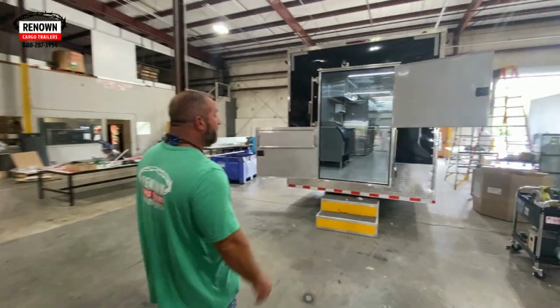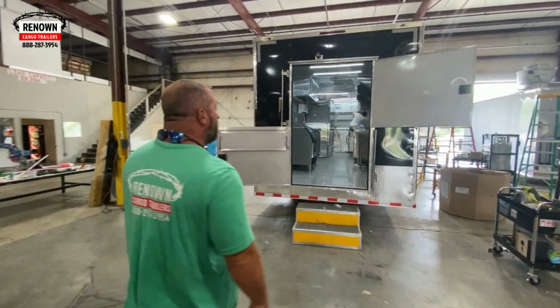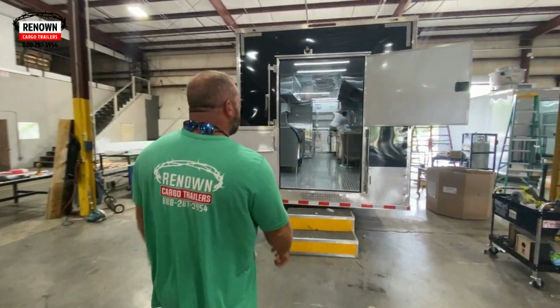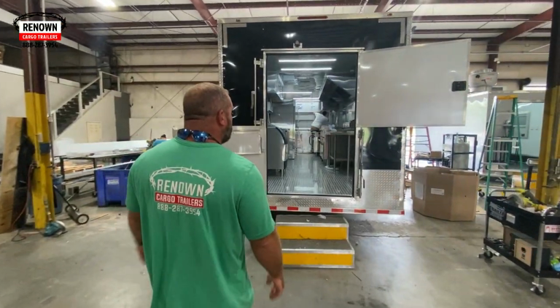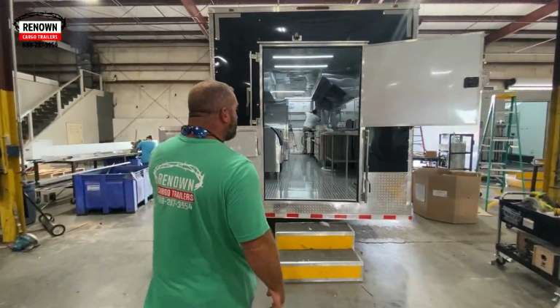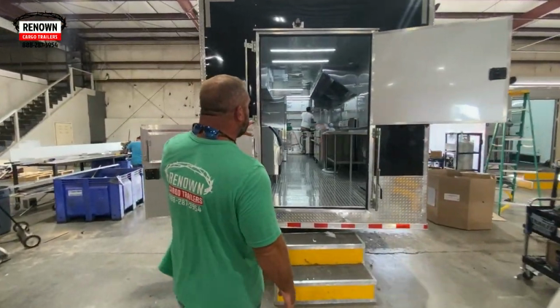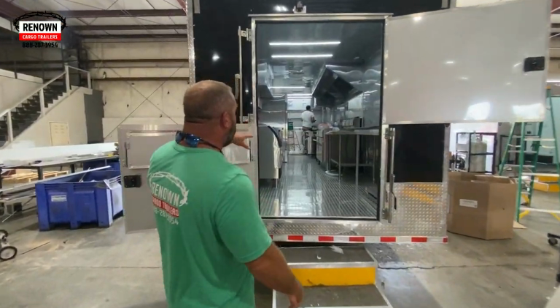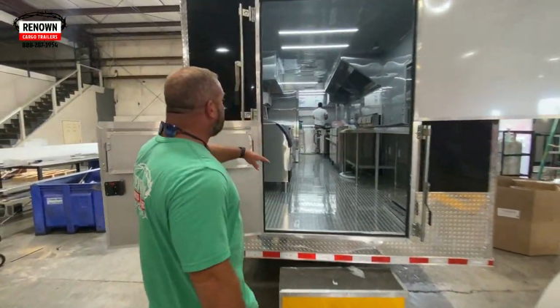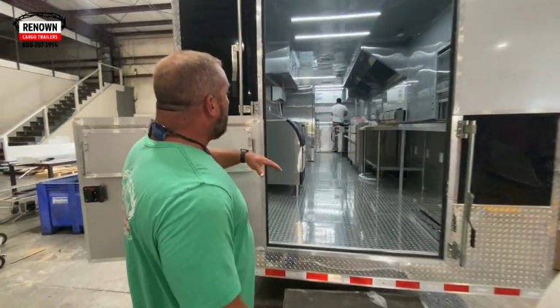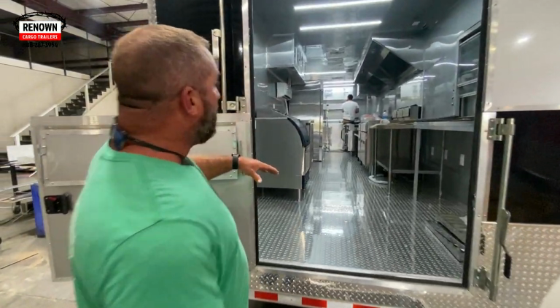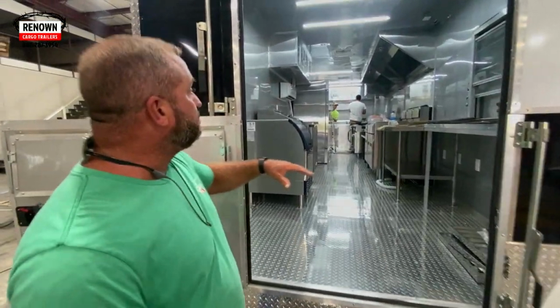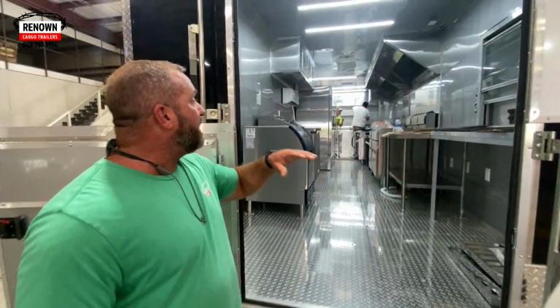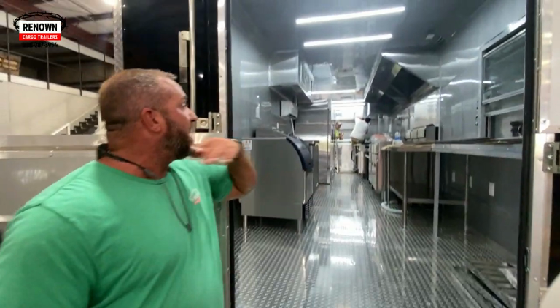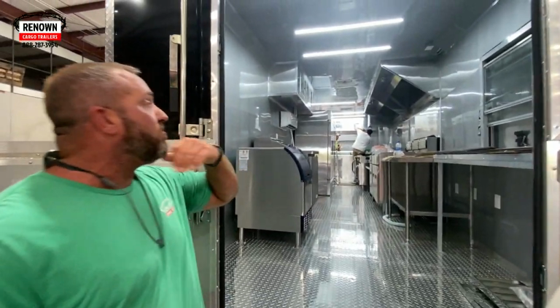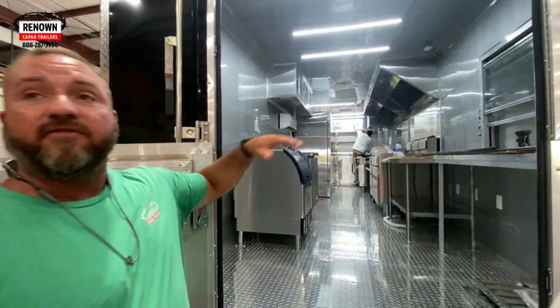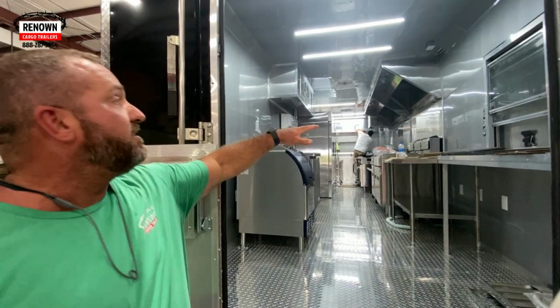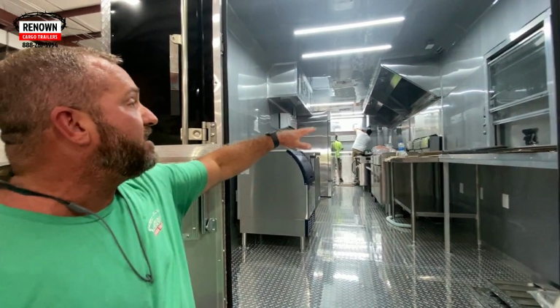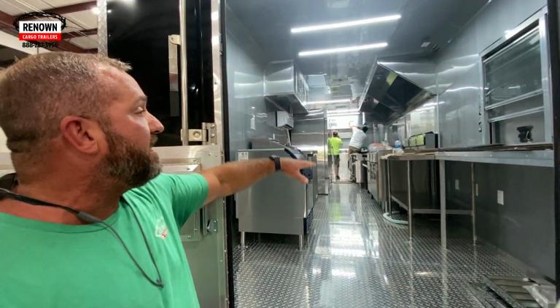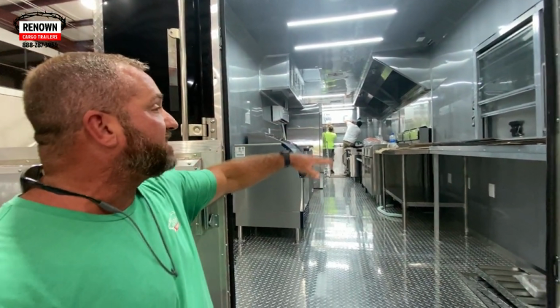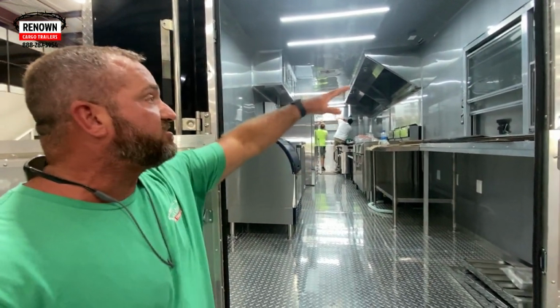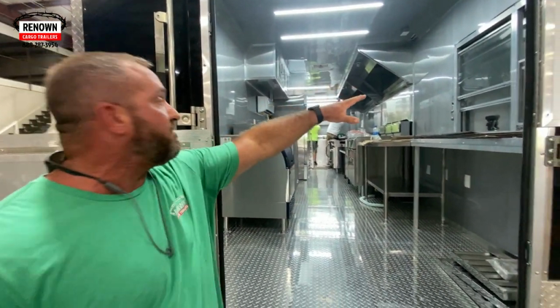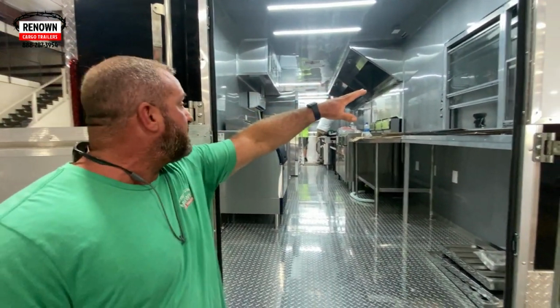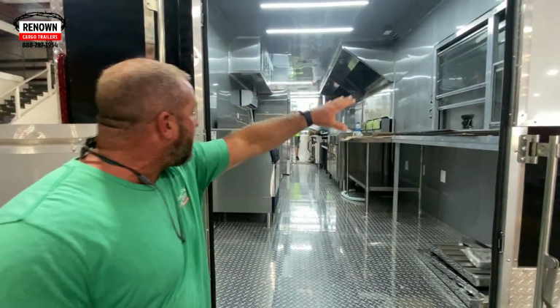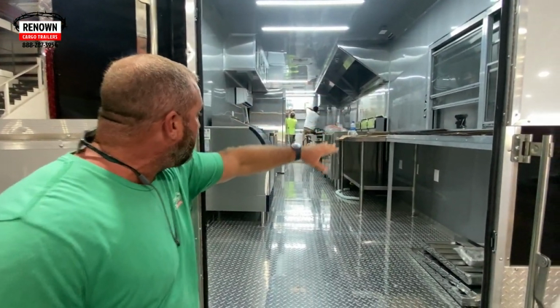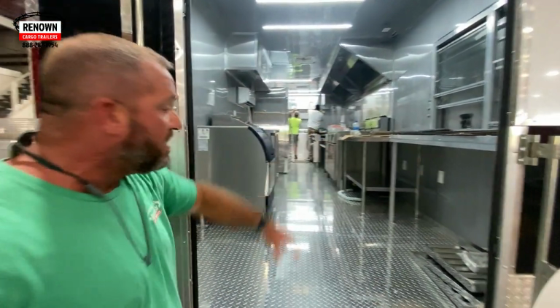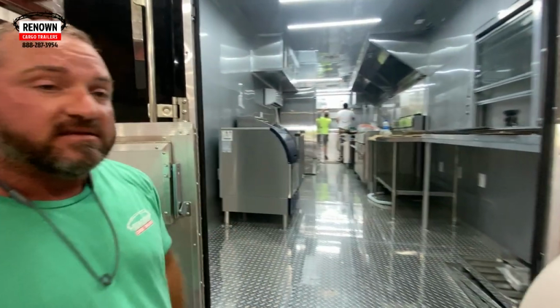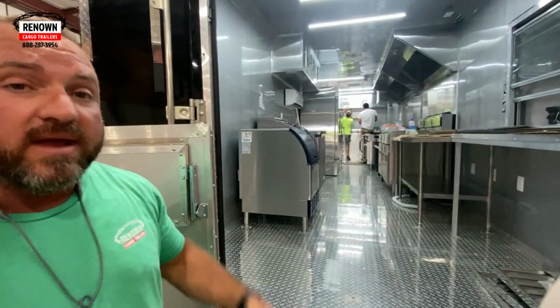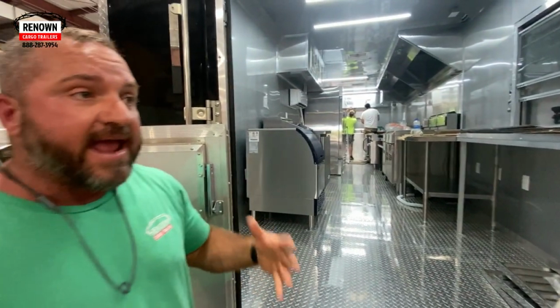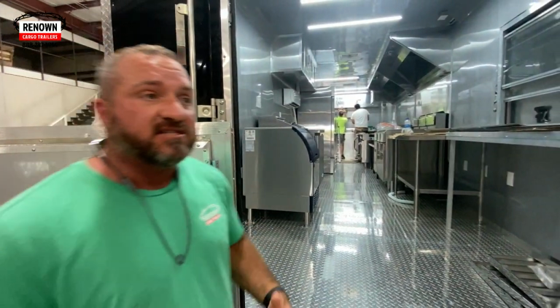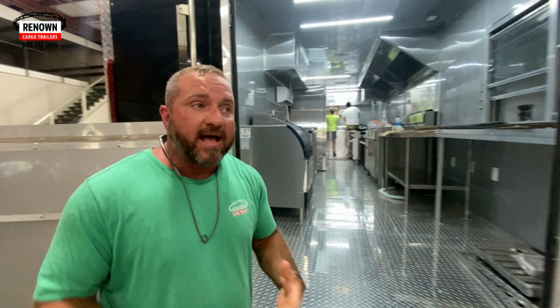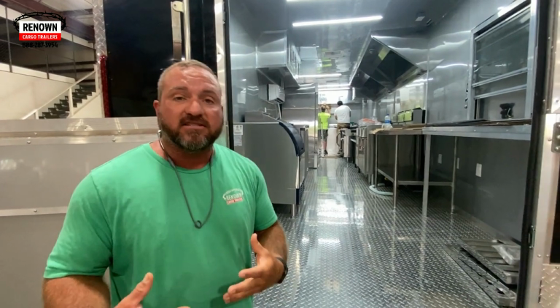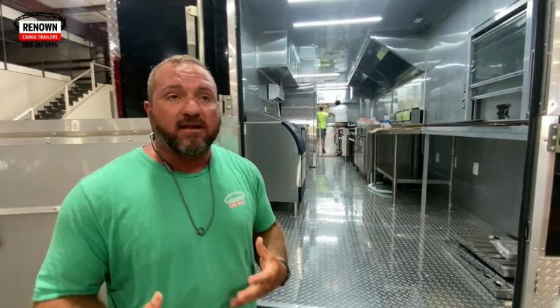Here's one that's got some equipment in it, guys. That looks like a 12-foot hood vent up there. It's got your serving window back here. So we can customize these trailers.